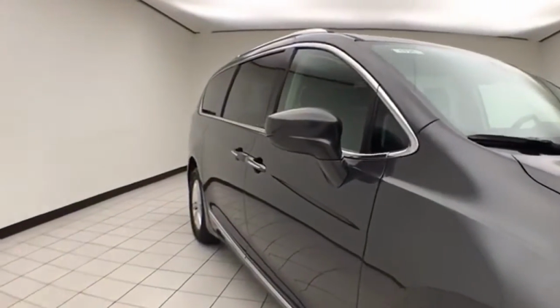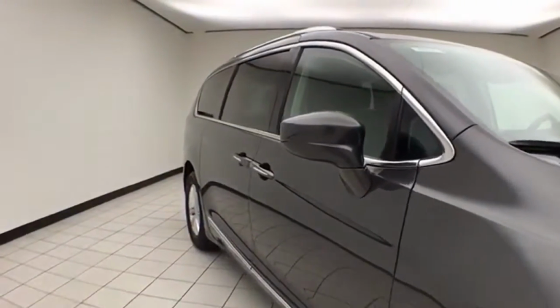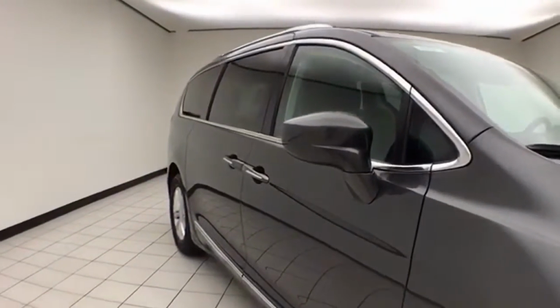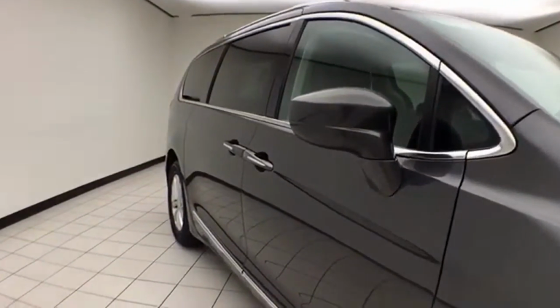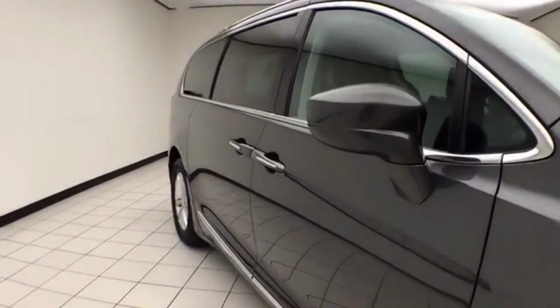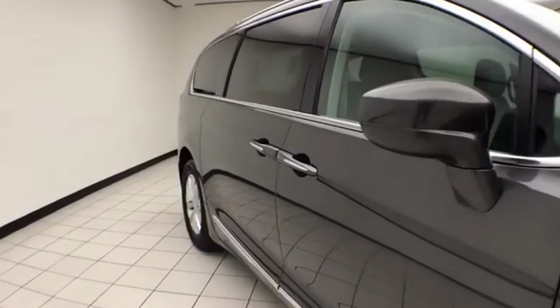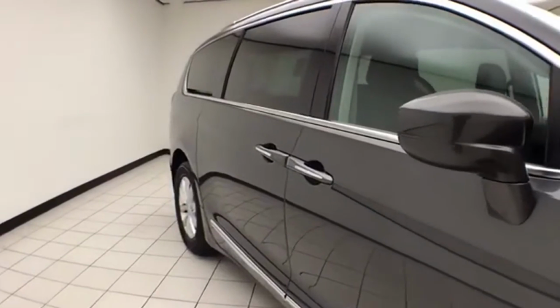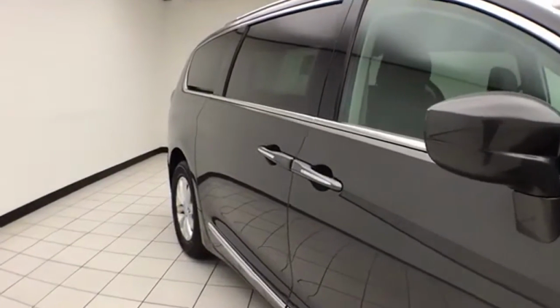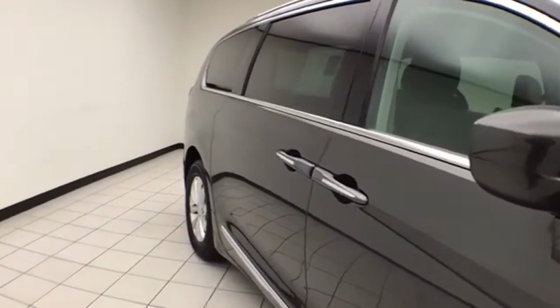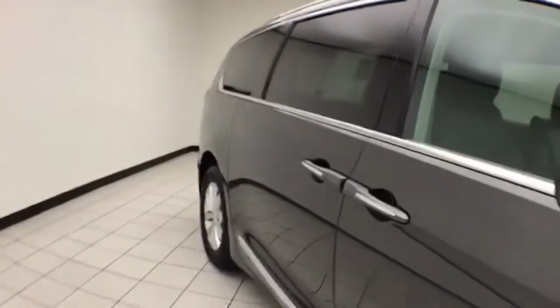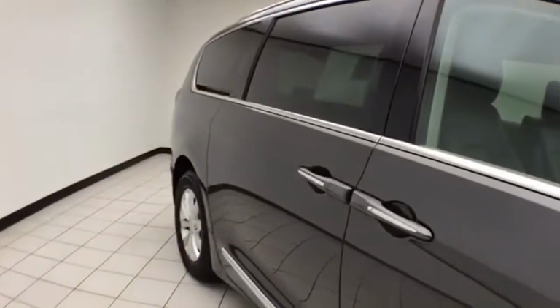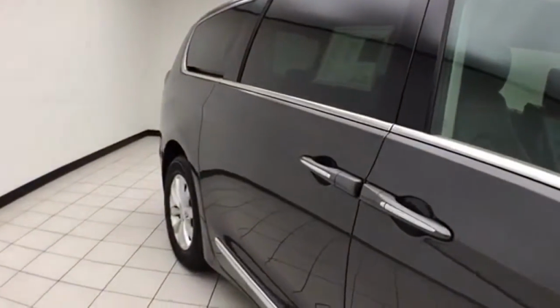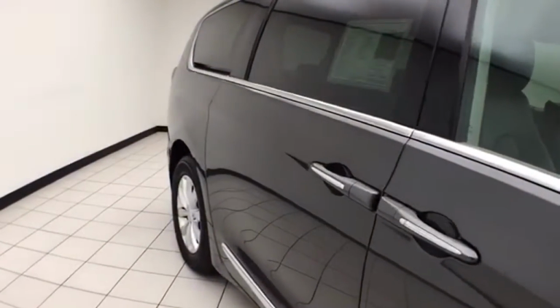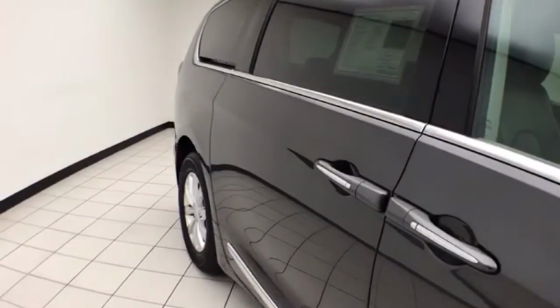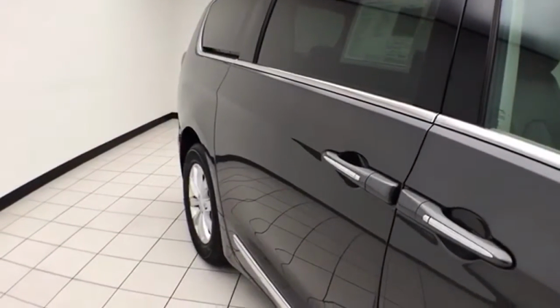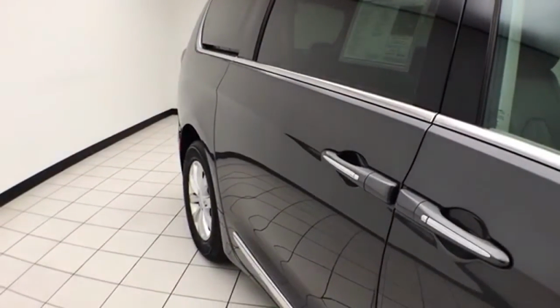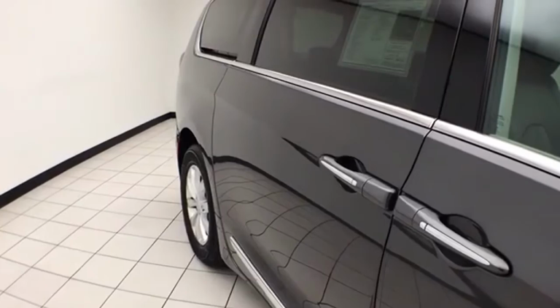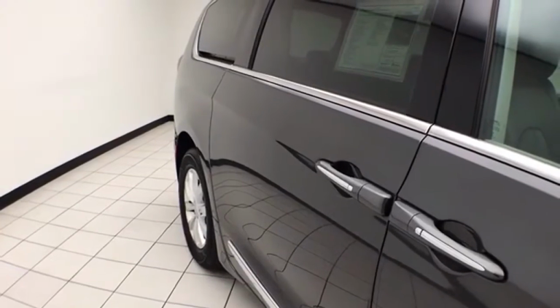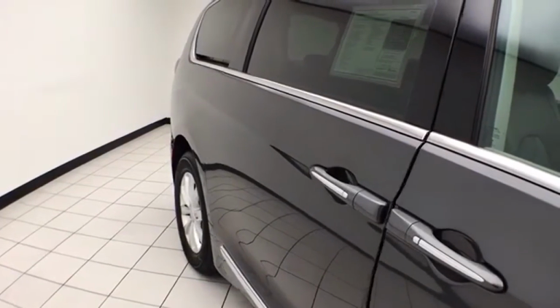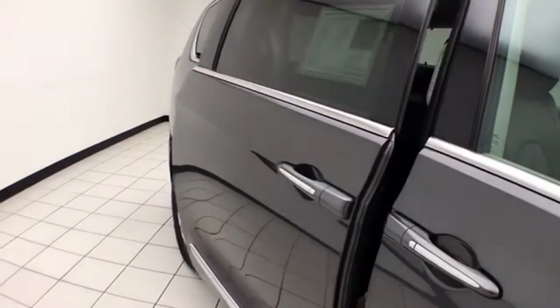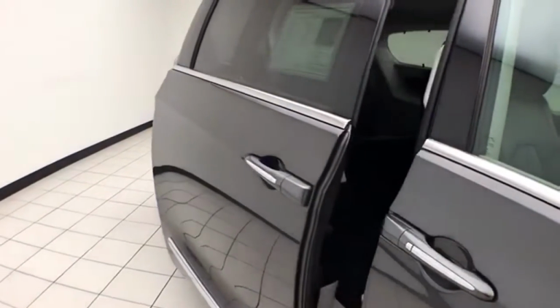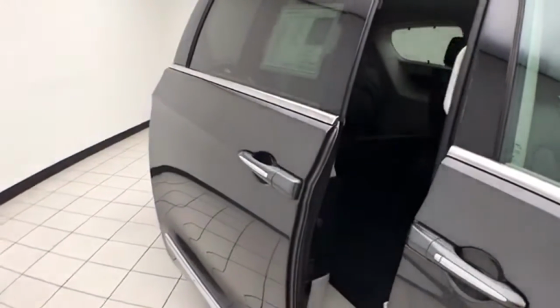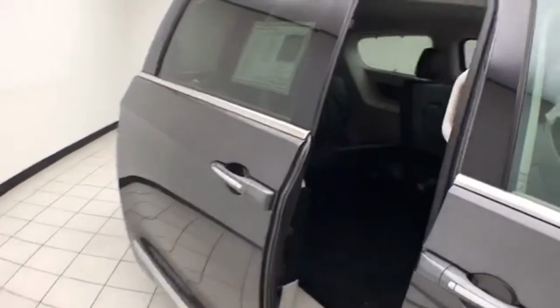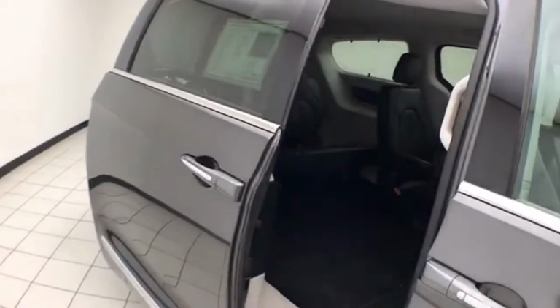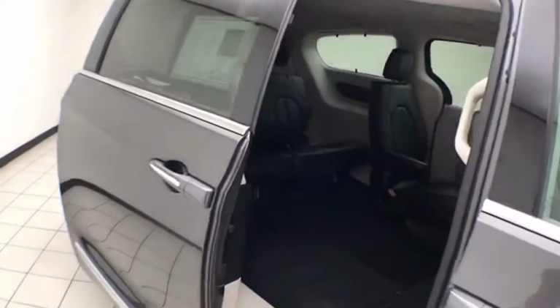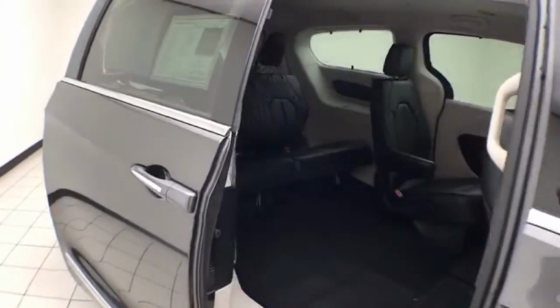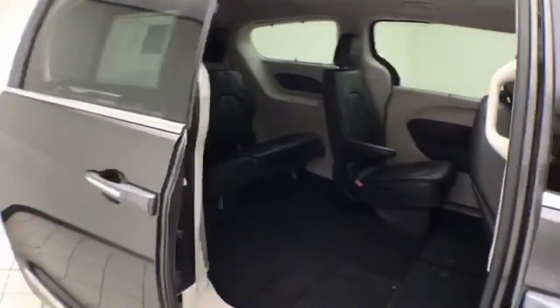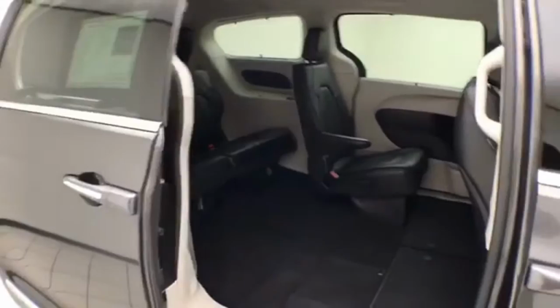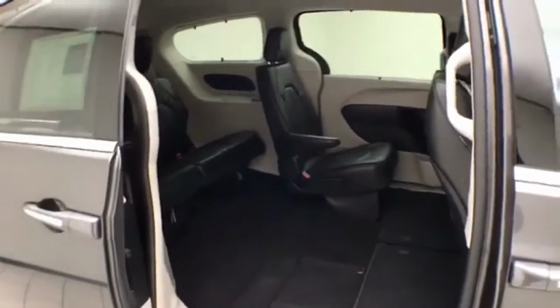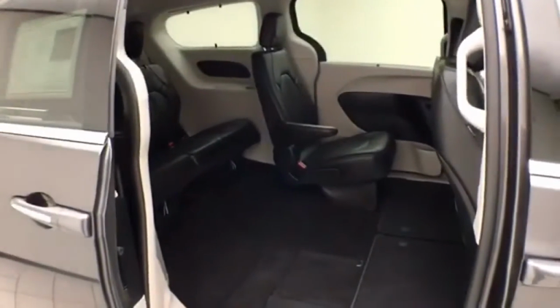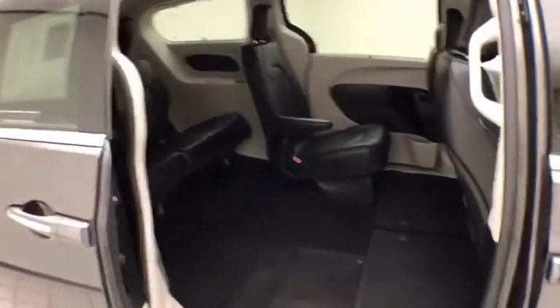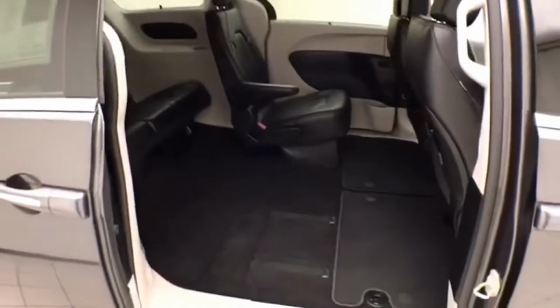To be Chrysler Group Certified, the vehicle will go through a very strict 125-point inspection, giving you the balance of a 3-year, 36,000-mile bumper-to-bumper, and a 7-year, 100,000-mile powertrain warranty. You'll also receive an additional 3-month, 3,000-mile maximum care coverage.